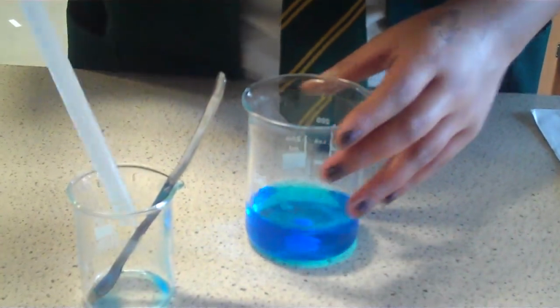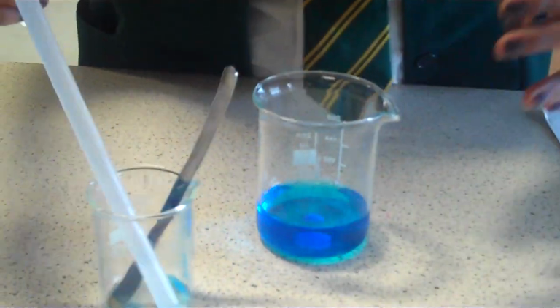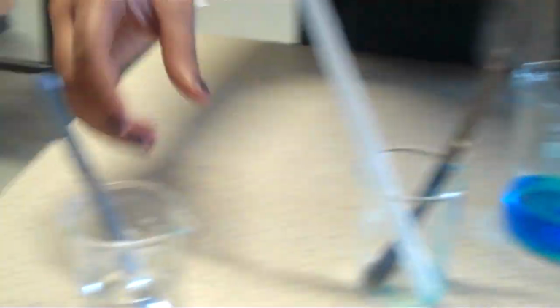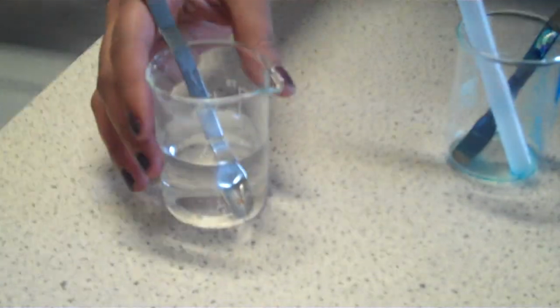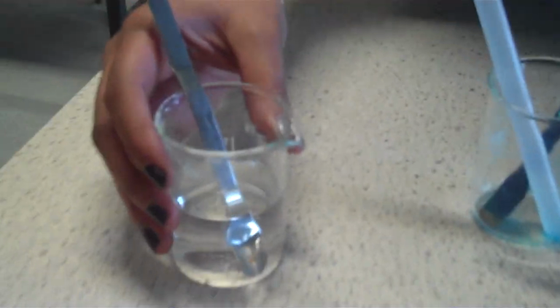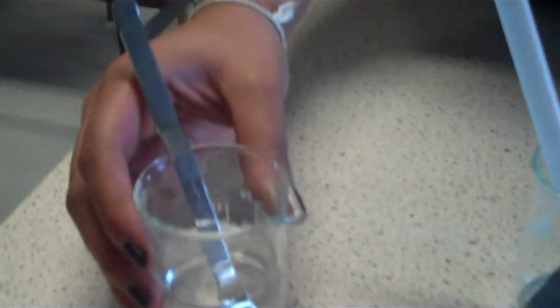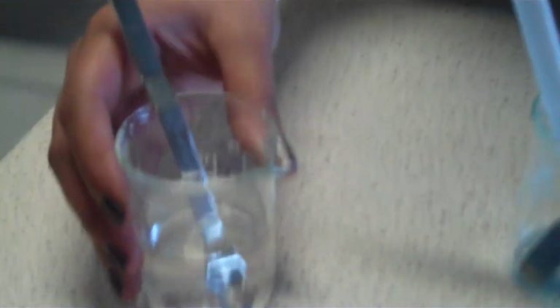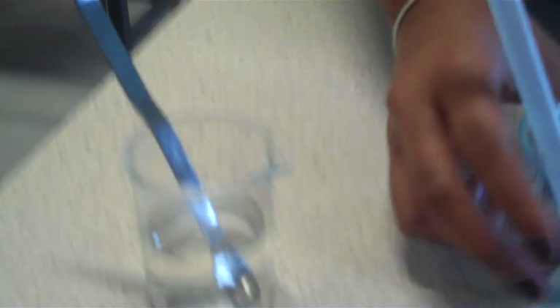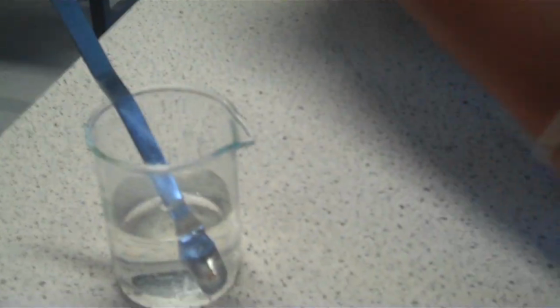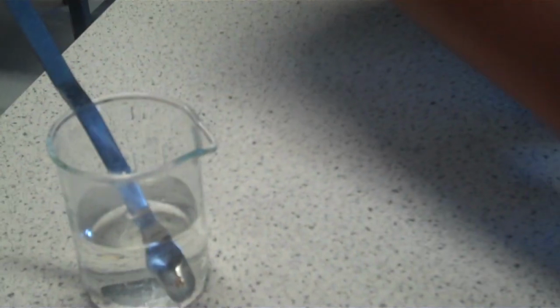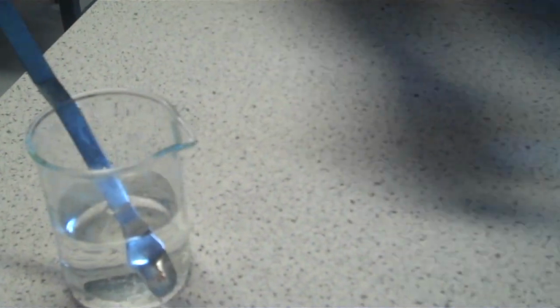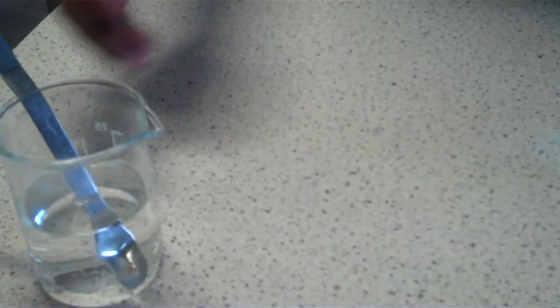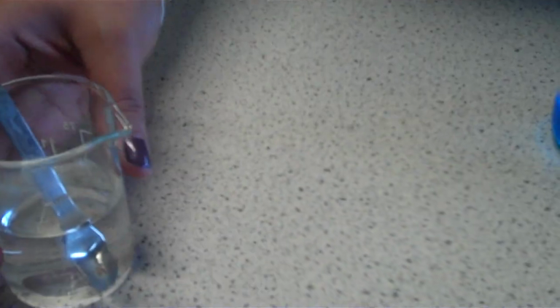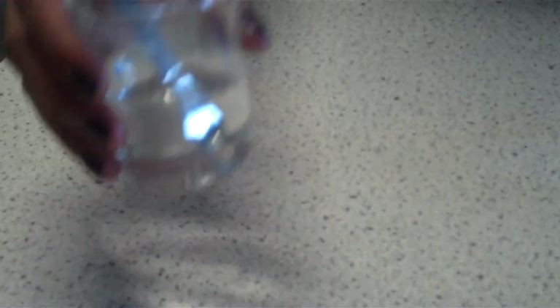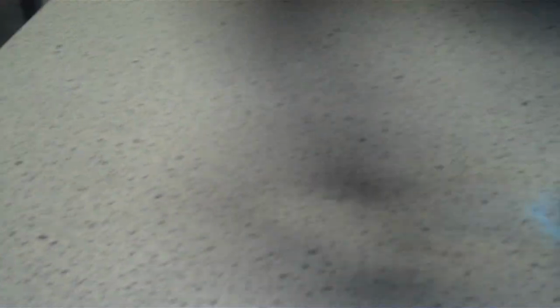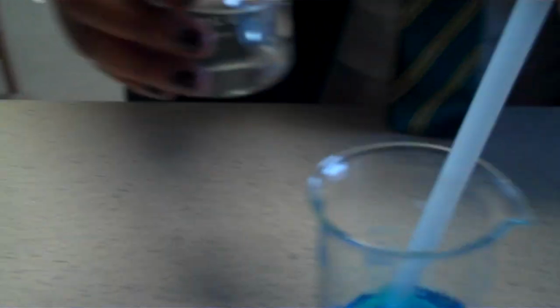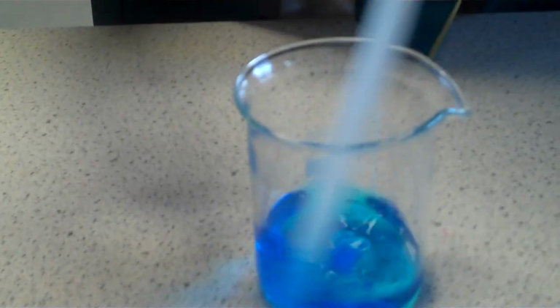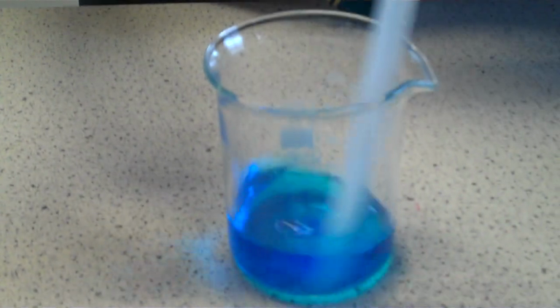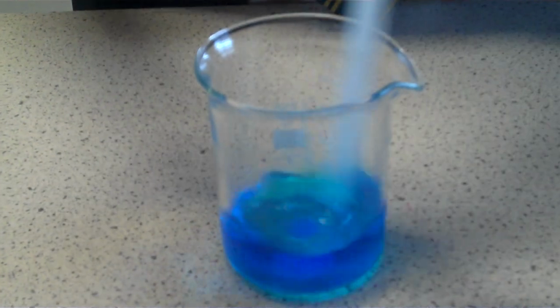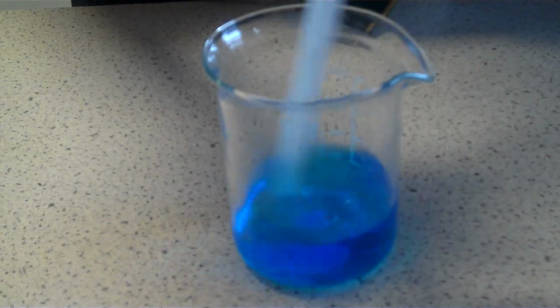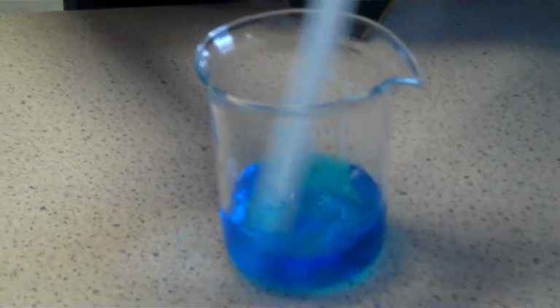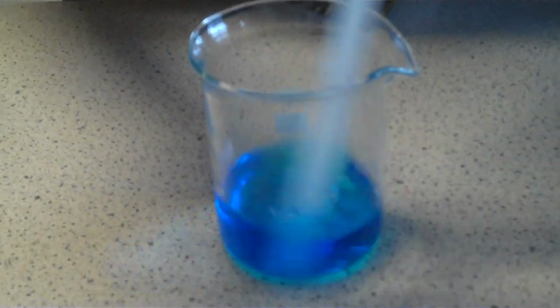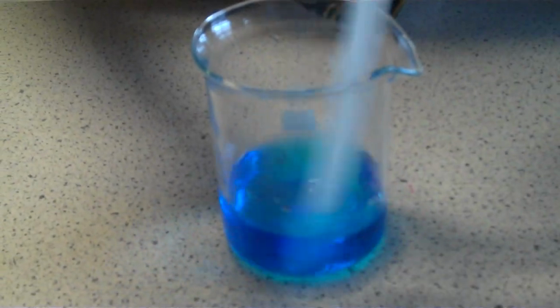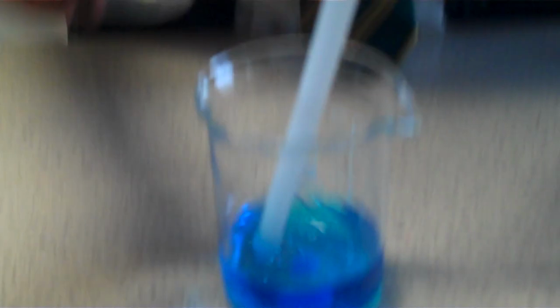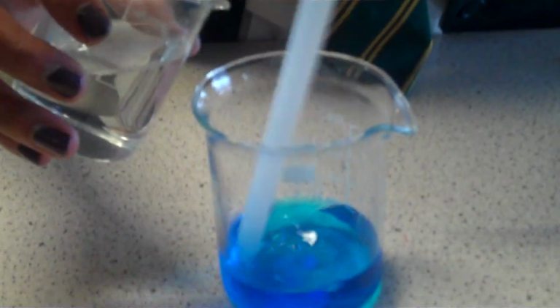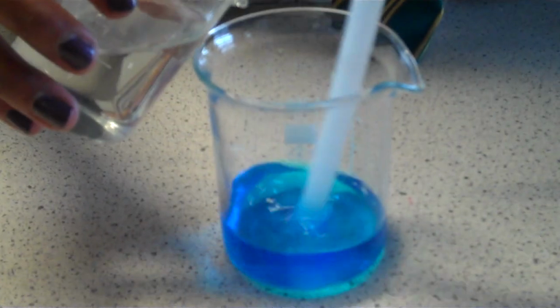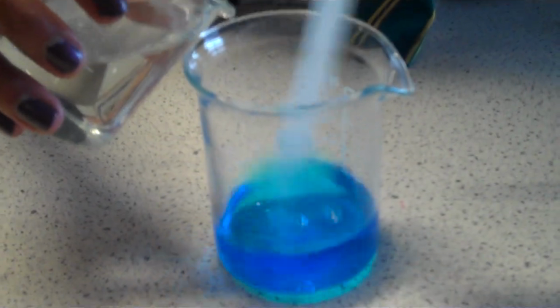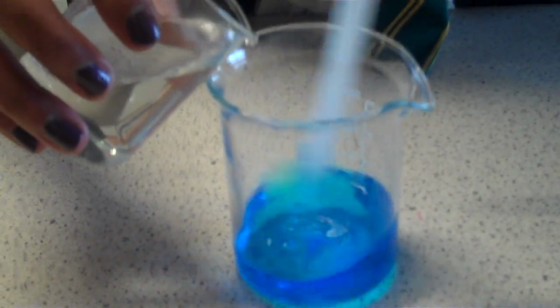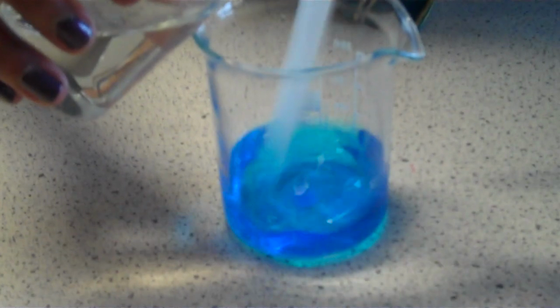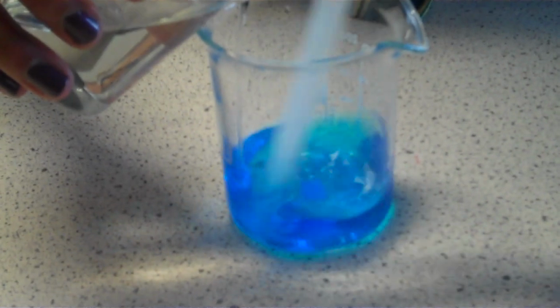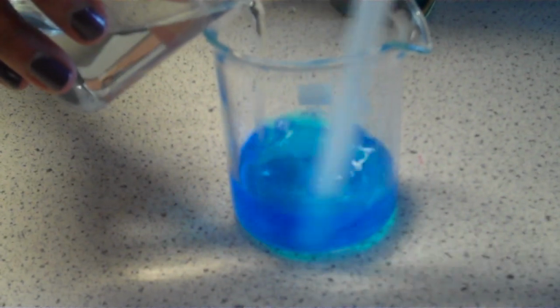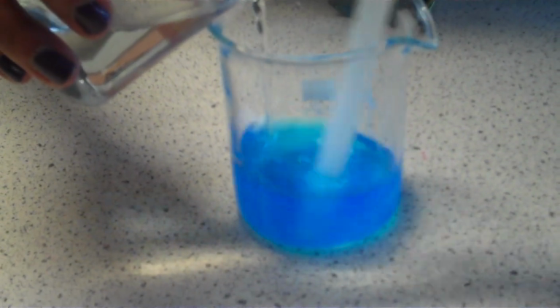Then the second solution of sodium carbonate has to be added in — this is 5.8 grams of sodium carbonate added into 55 millilitres of distilled water — and this has to be added in gradually and slowly.